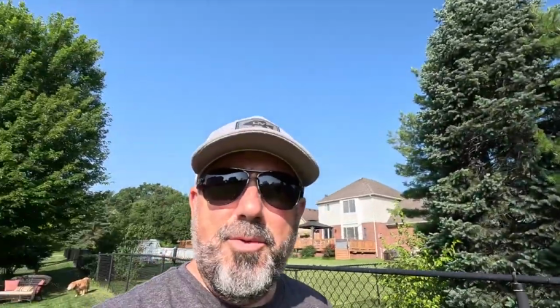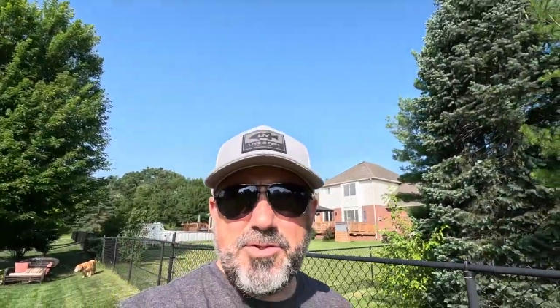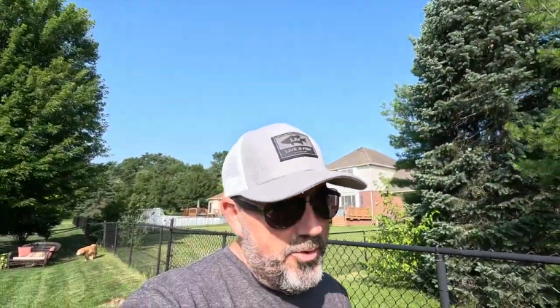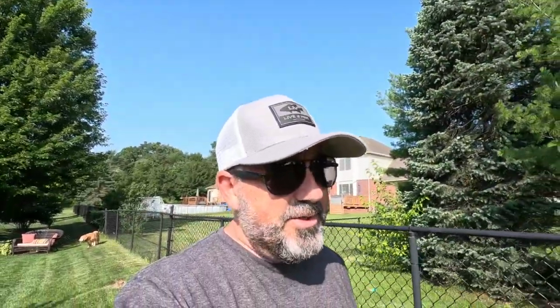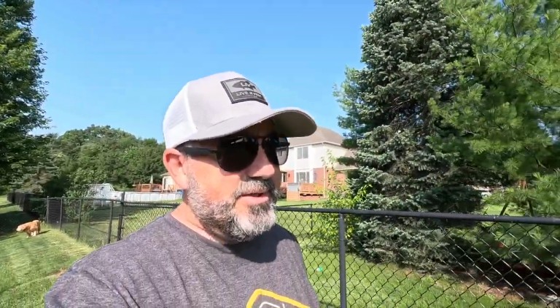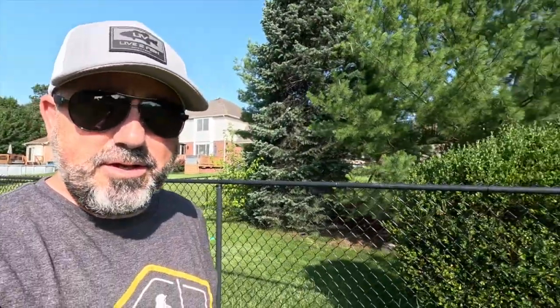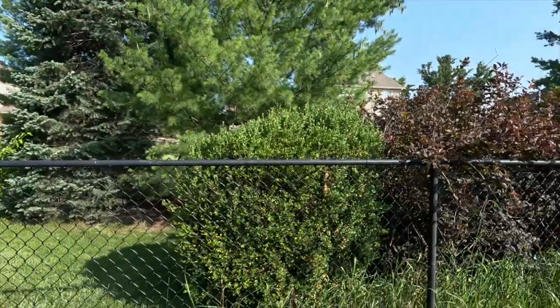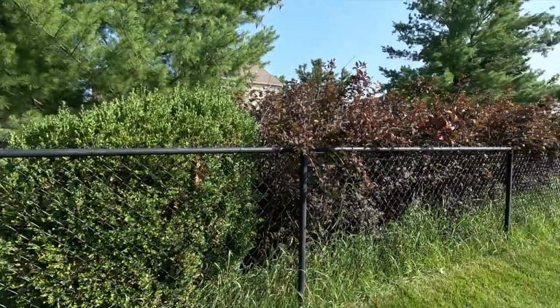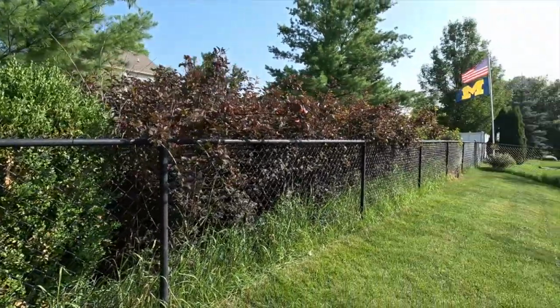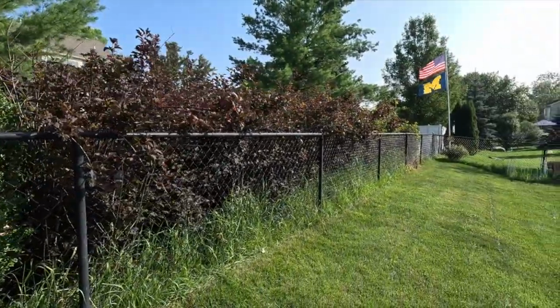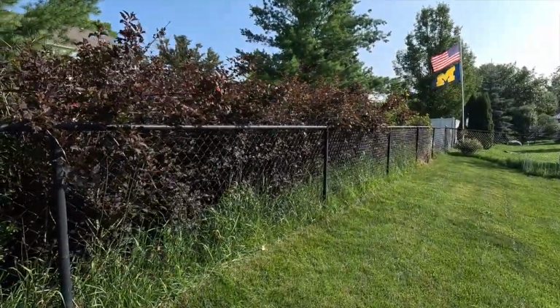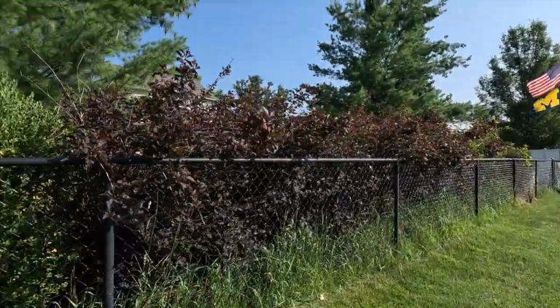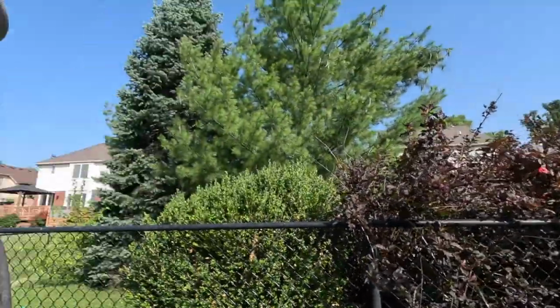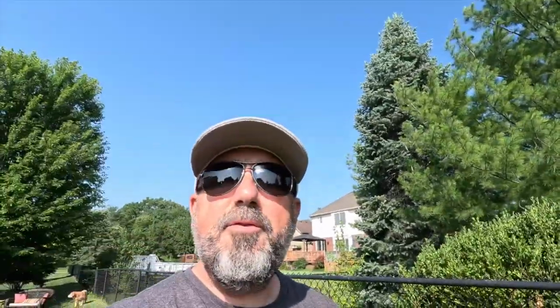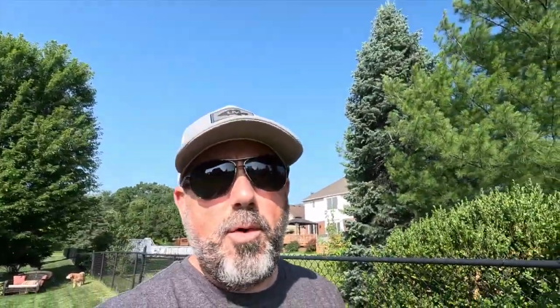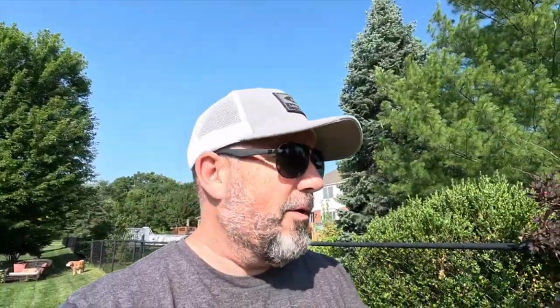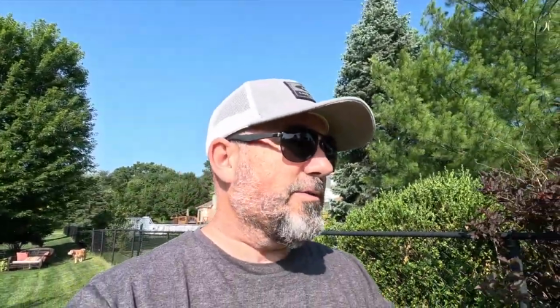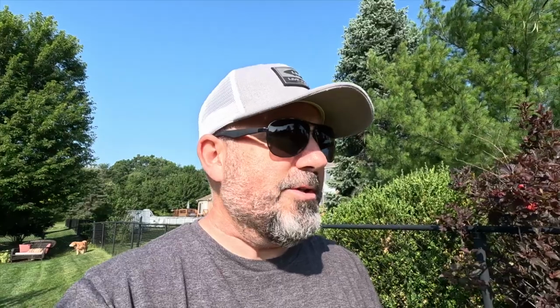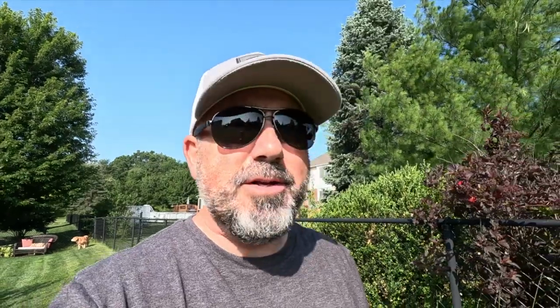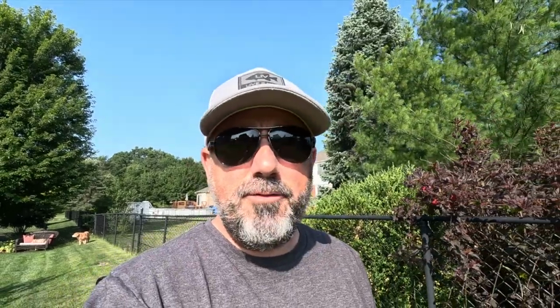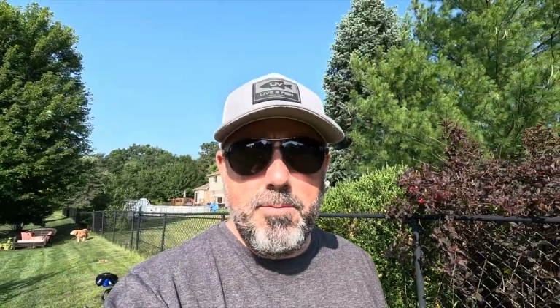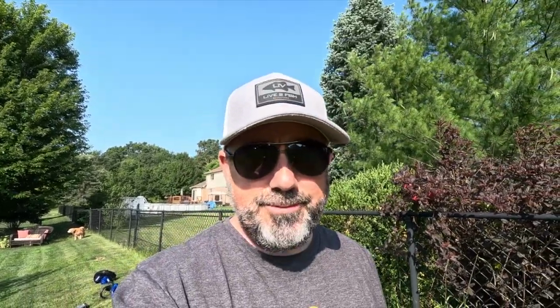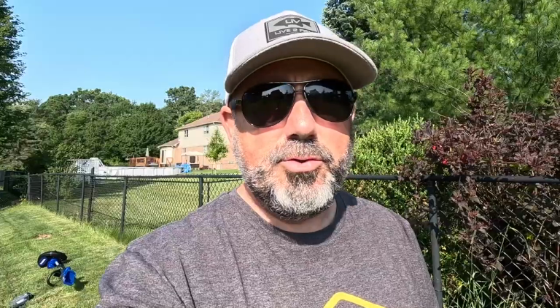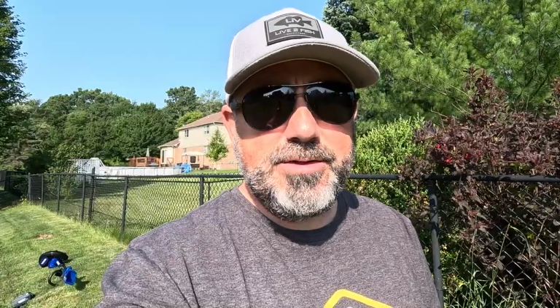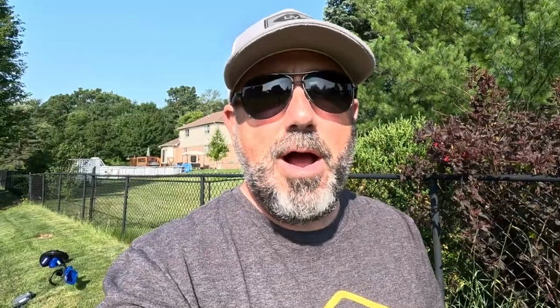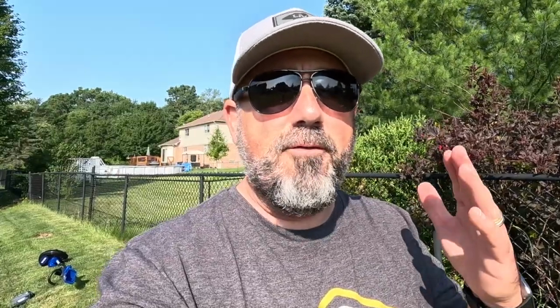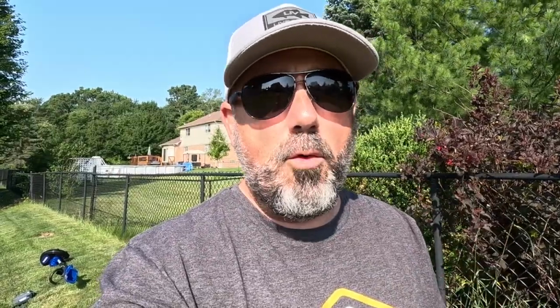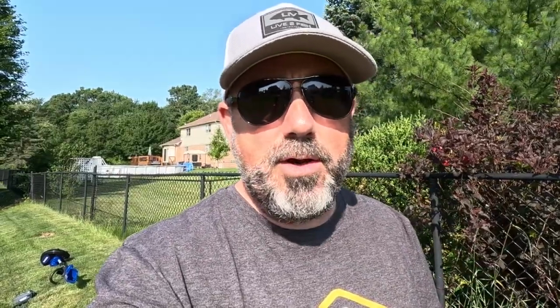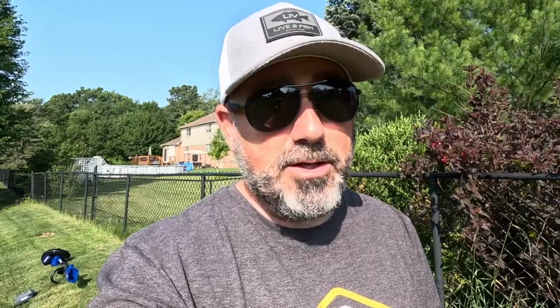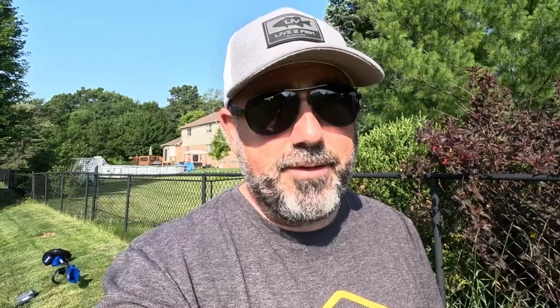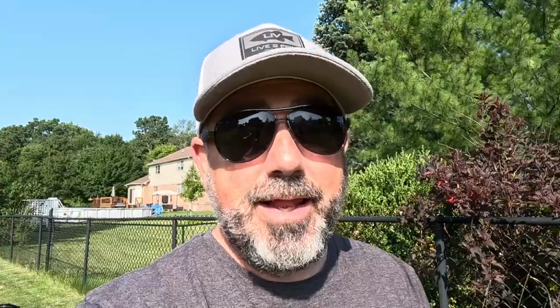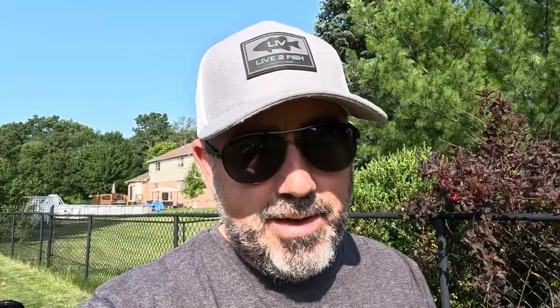The grass is trimmed pretty good but some other stuff — that's not doing so good. Definitely overgrown coming in through the fence from the neighbor's yard, but I'm going to take care of it with the Badger. The true test is going to be how long that 40 volt battery actually lasts. Let's get on it.